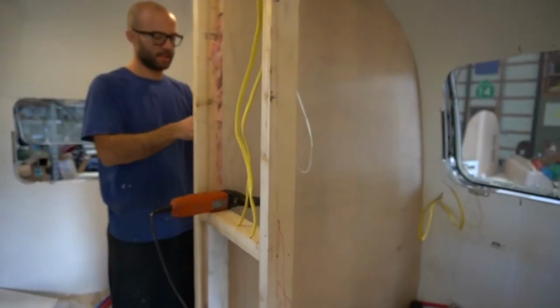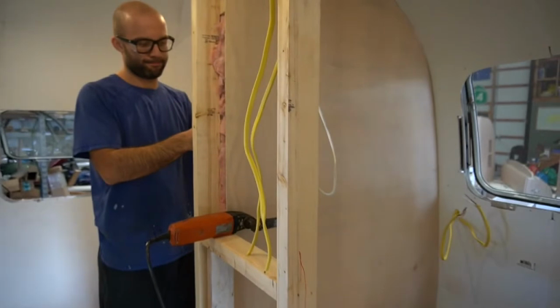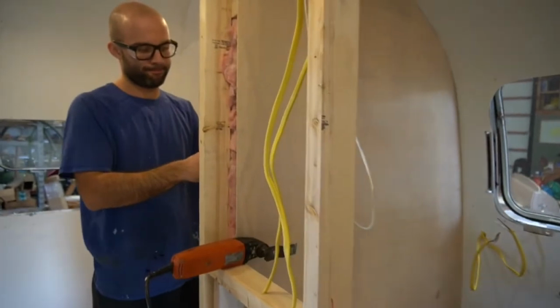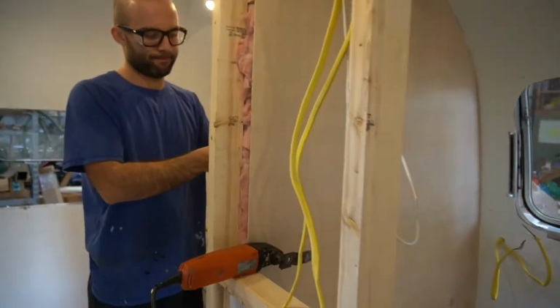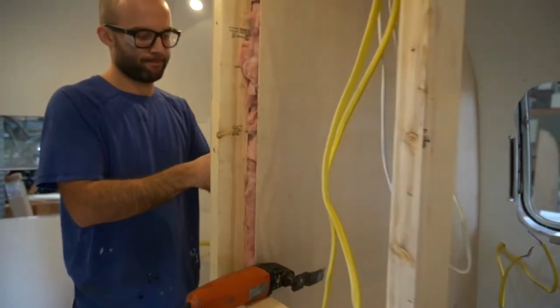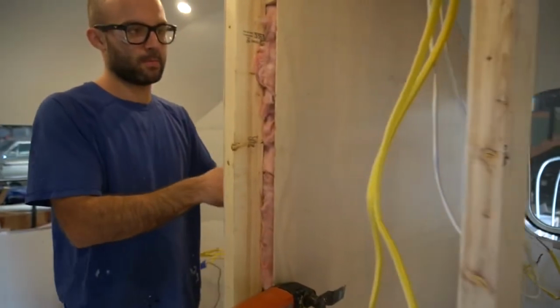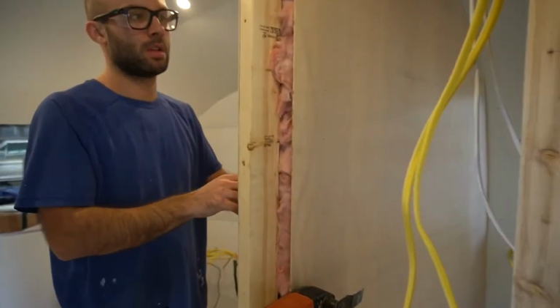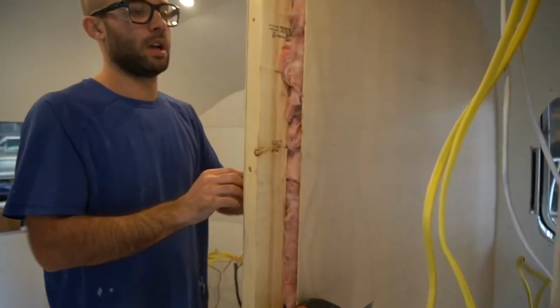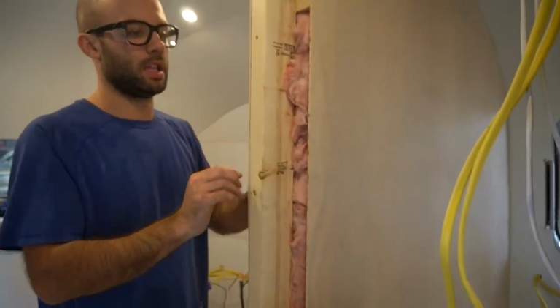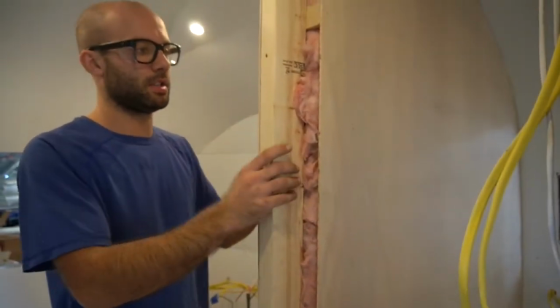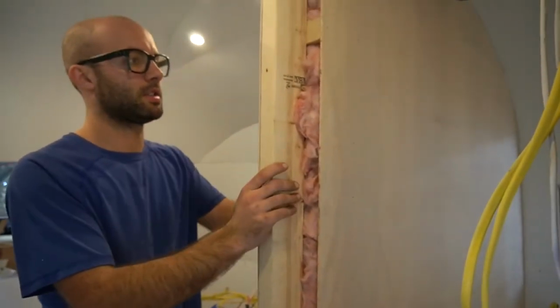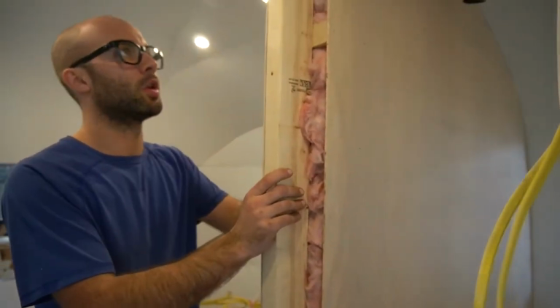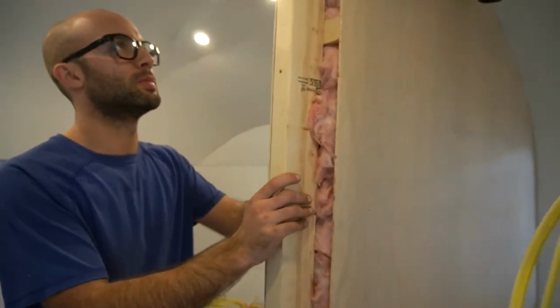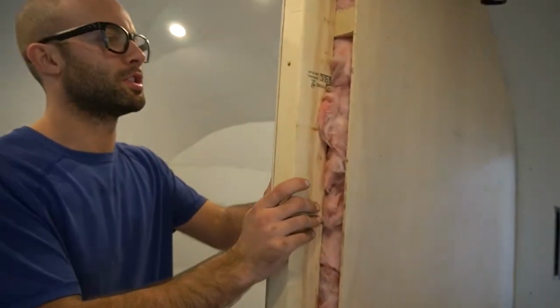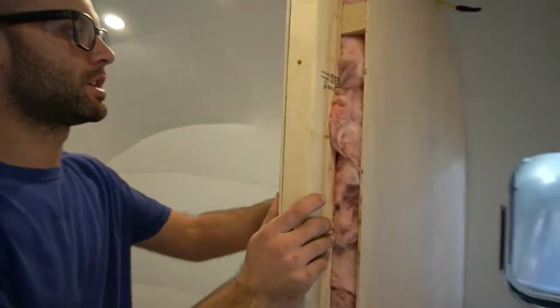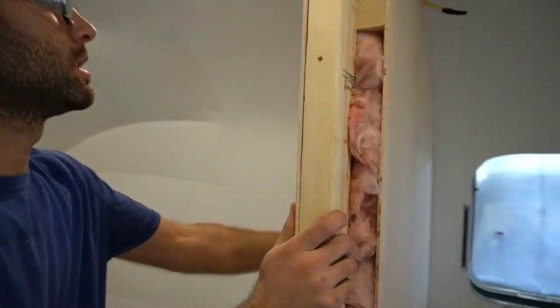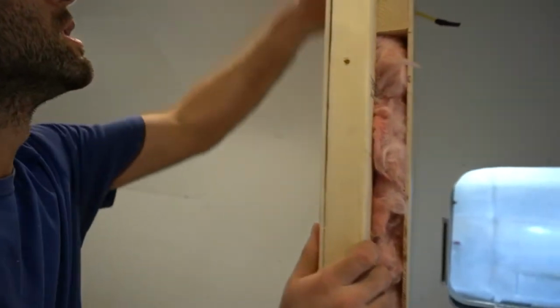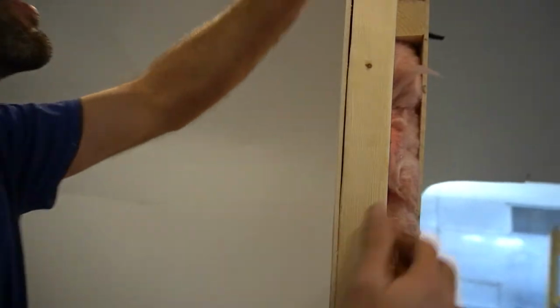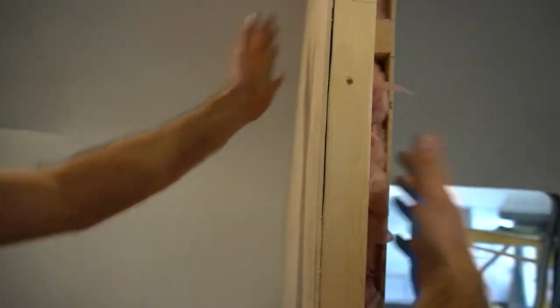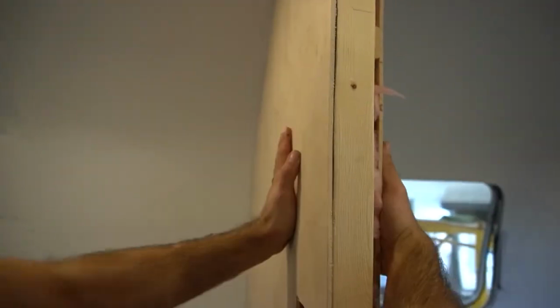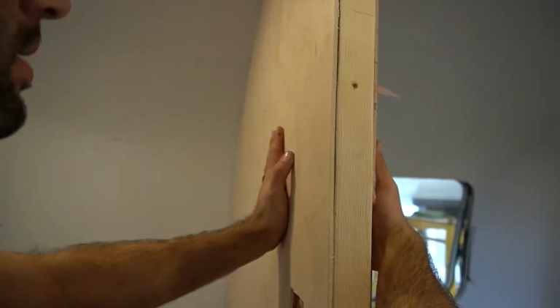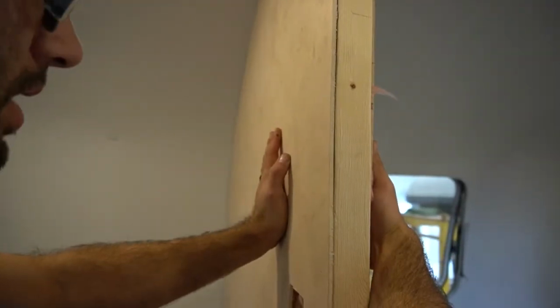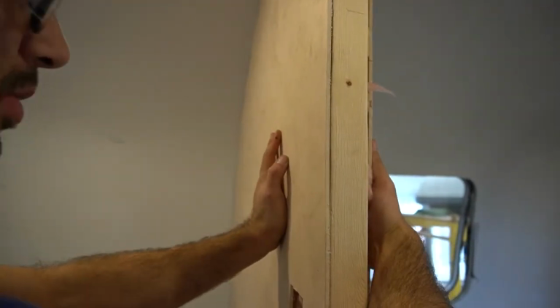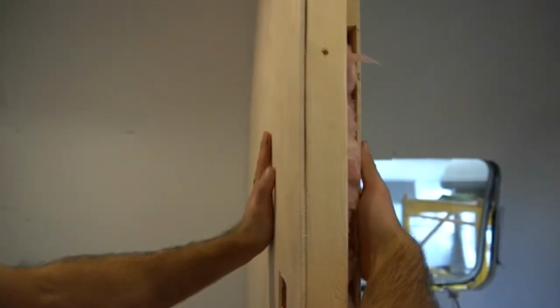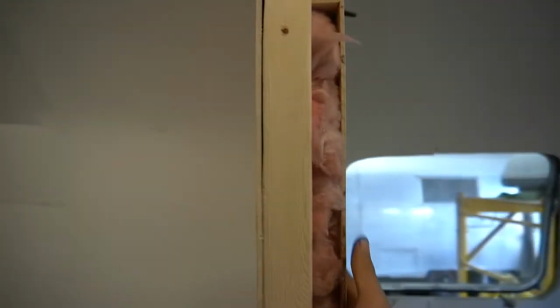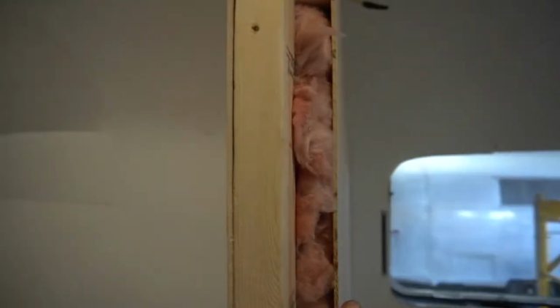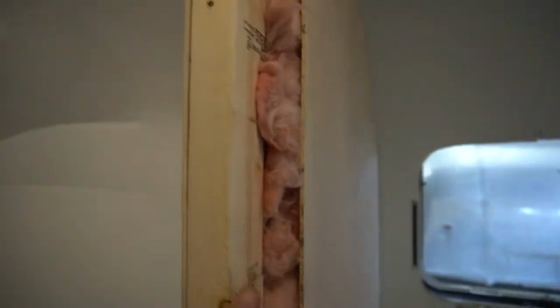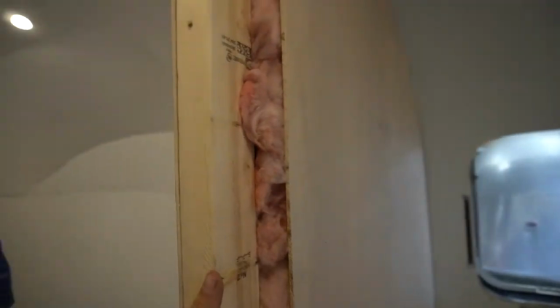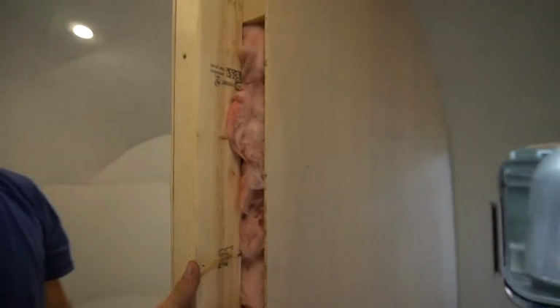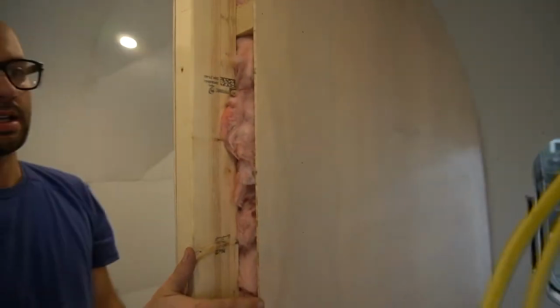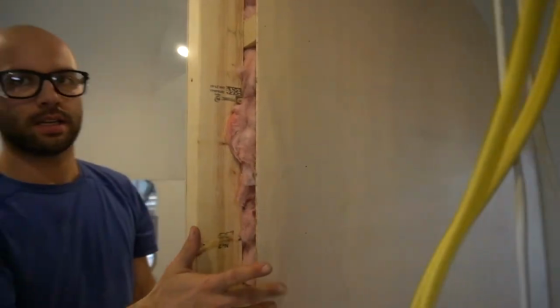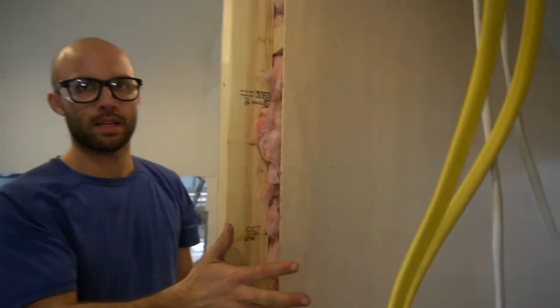Alright, tell me what kind of wood you're doing. This is just quarter inch birch, so got it on both sides — quarter inch birch, insulation, and quarter inch birch.